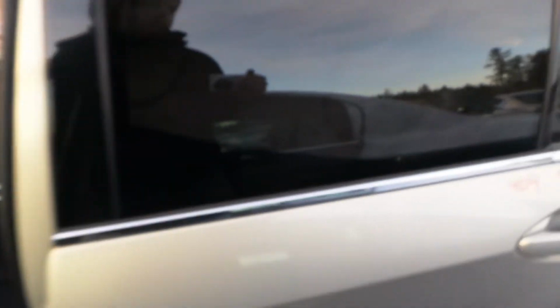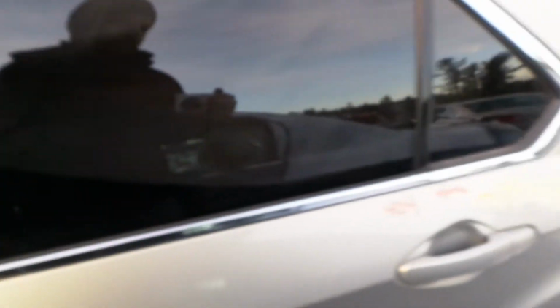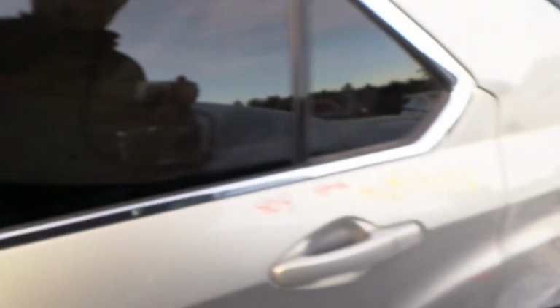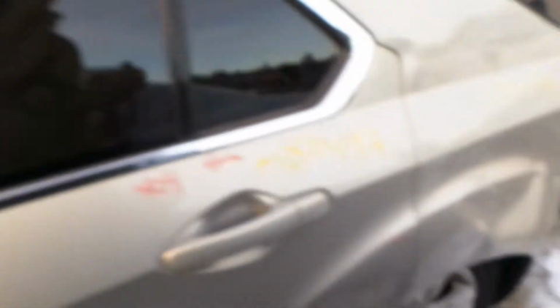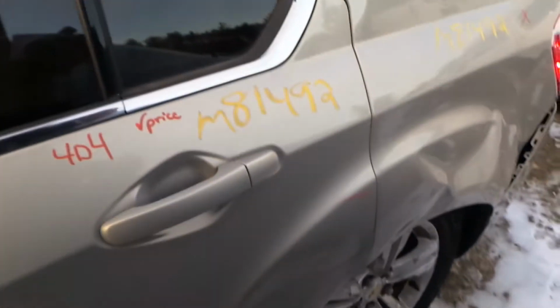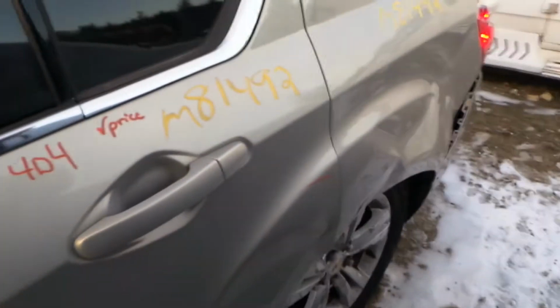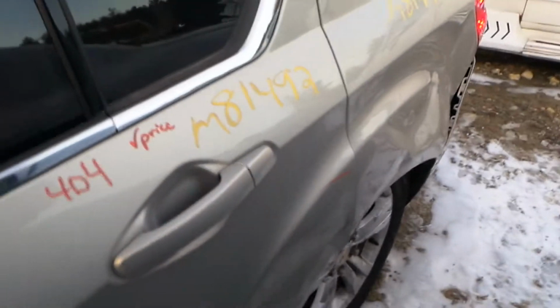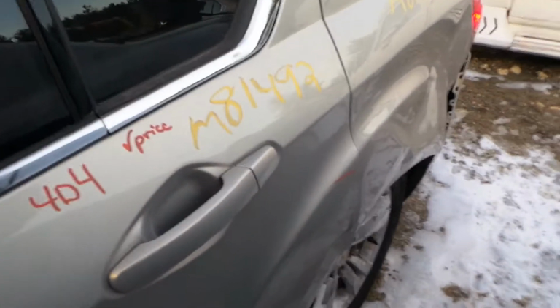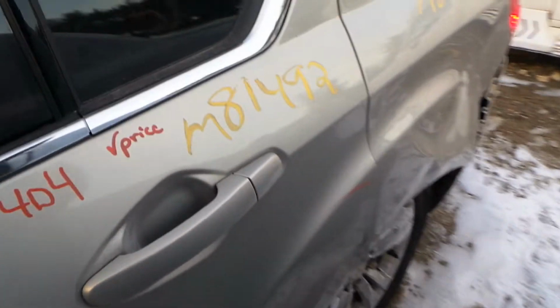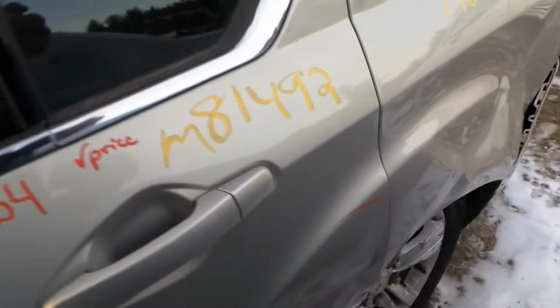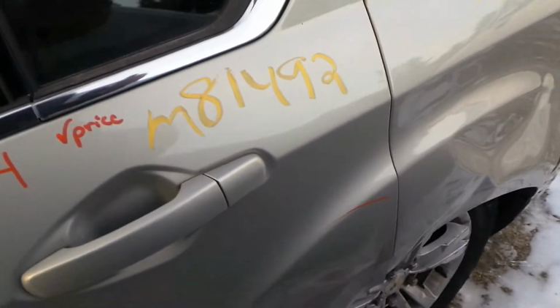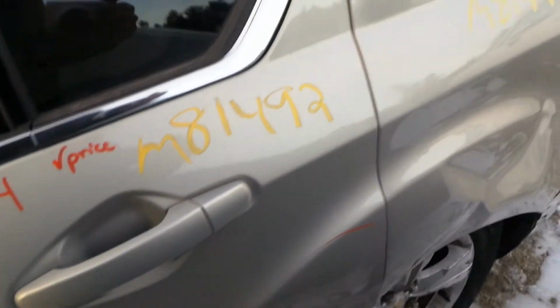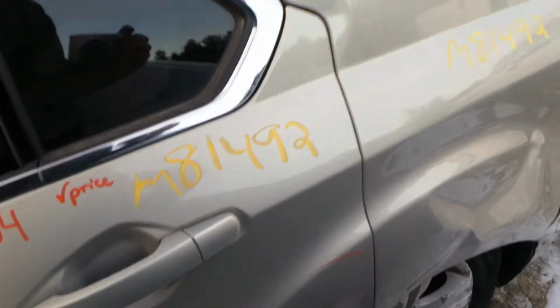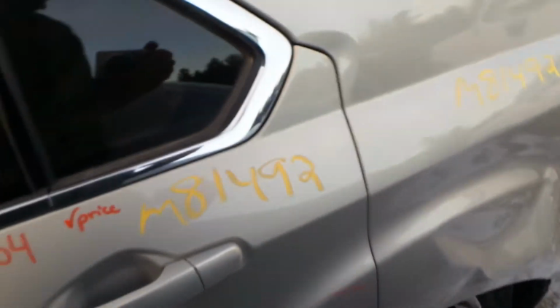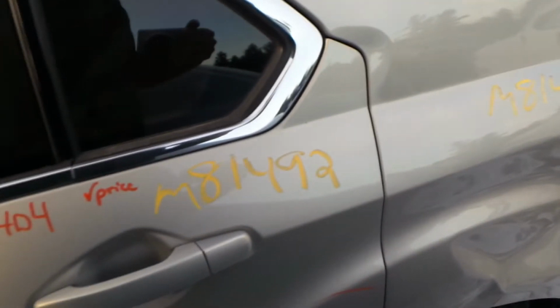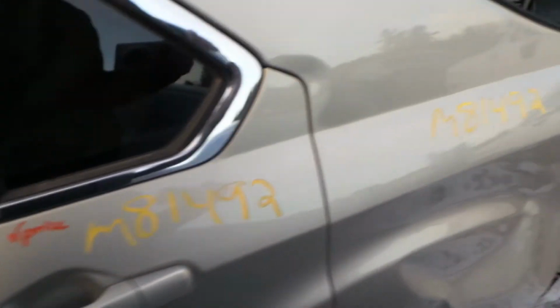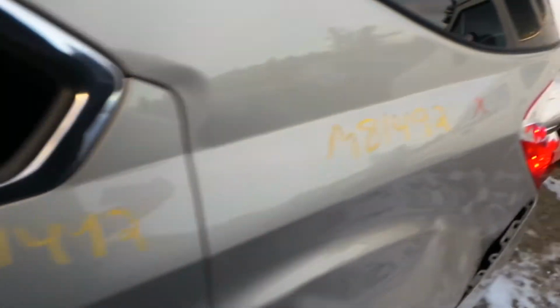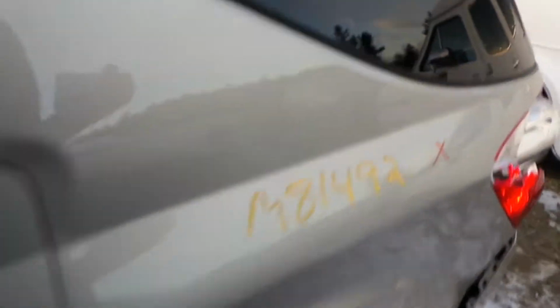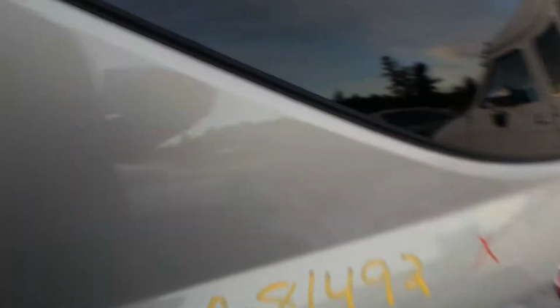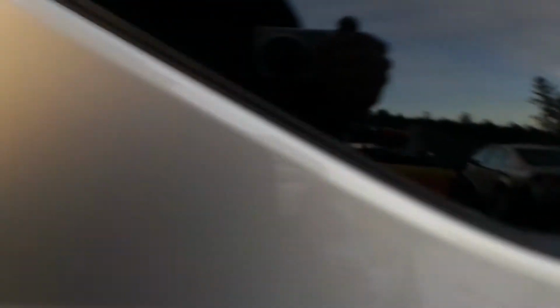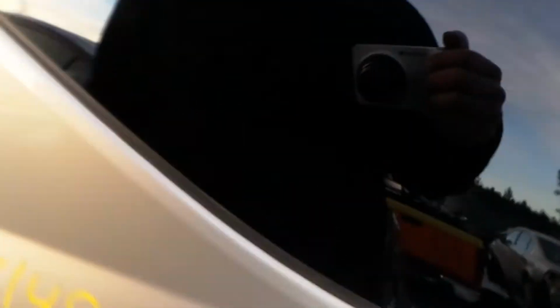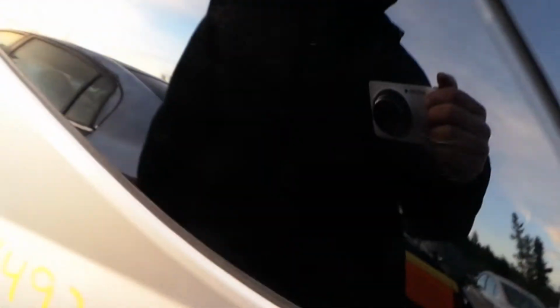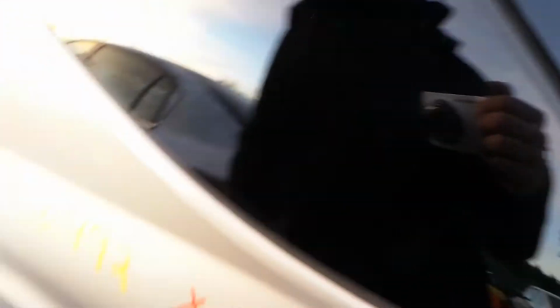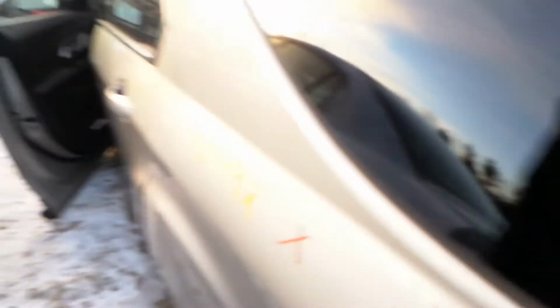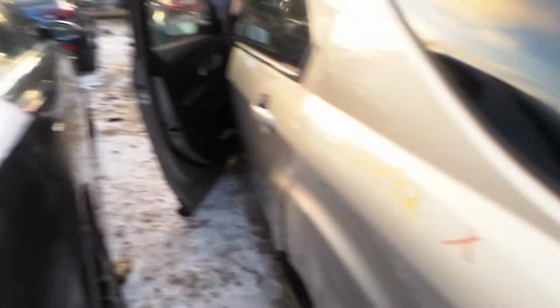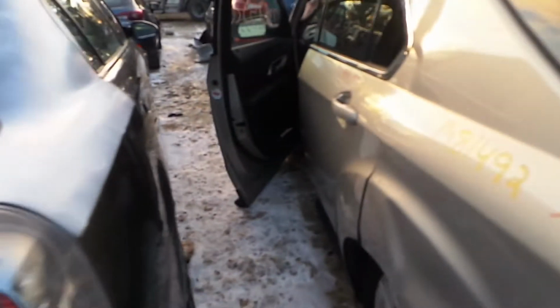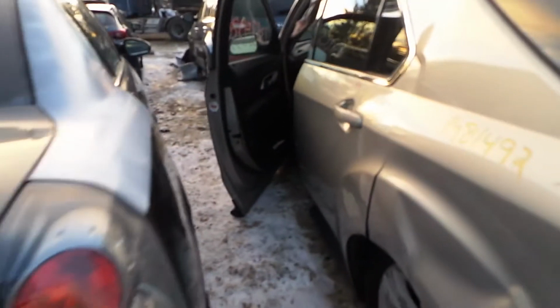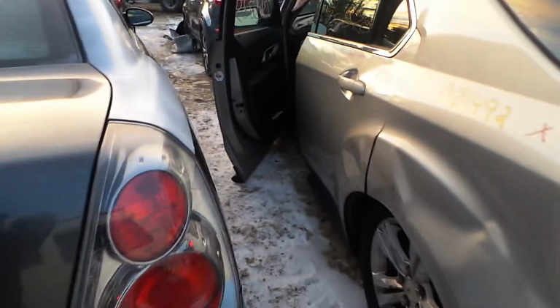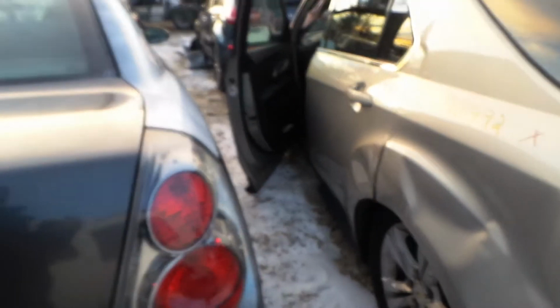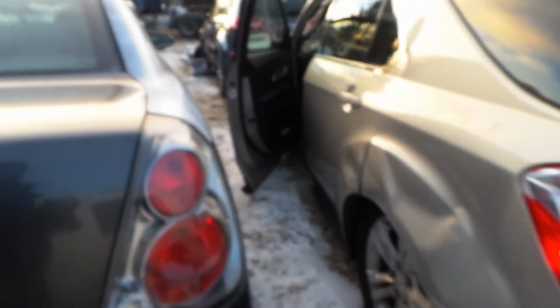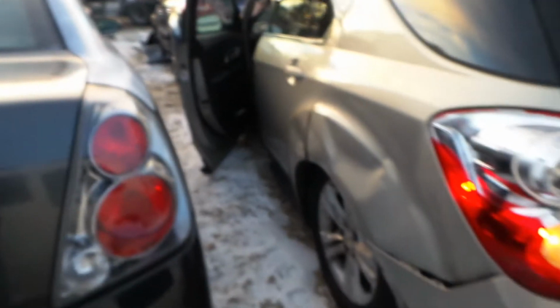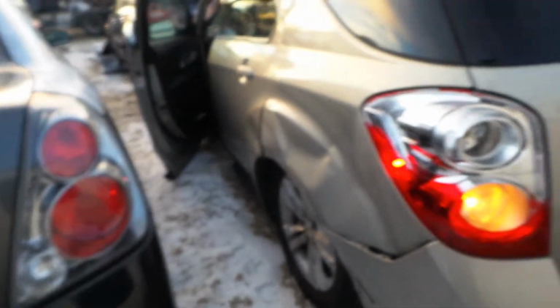Left rear door has a pretty good sized ding in it, it's got about 3 hours on it. It would be good for a builder or a body shop if it's repairable.